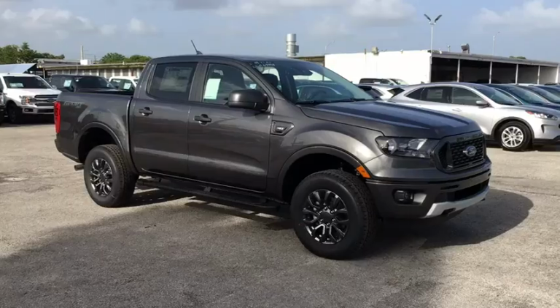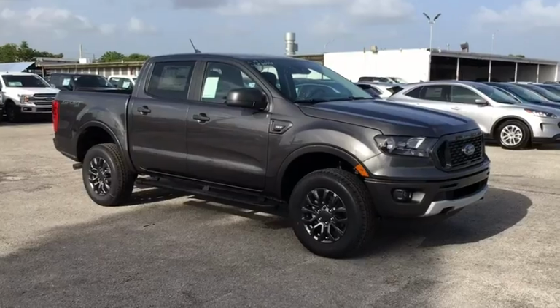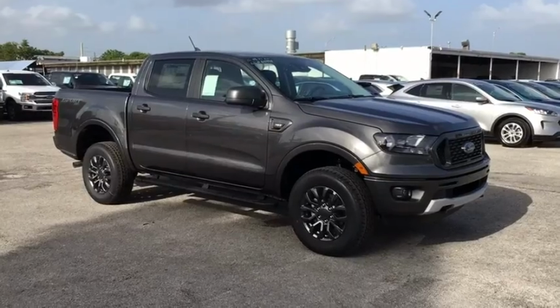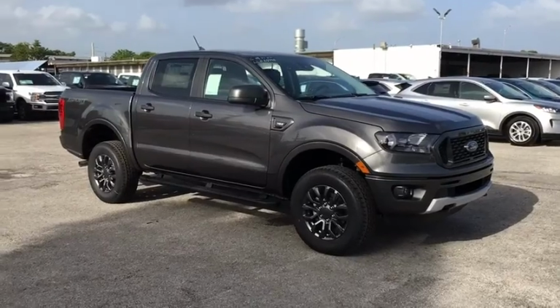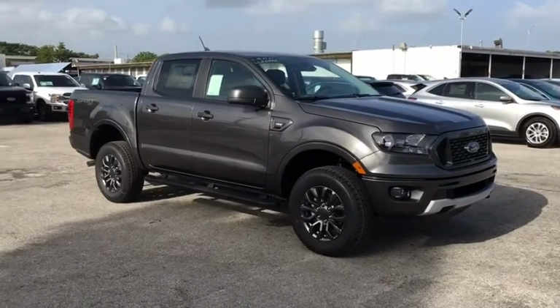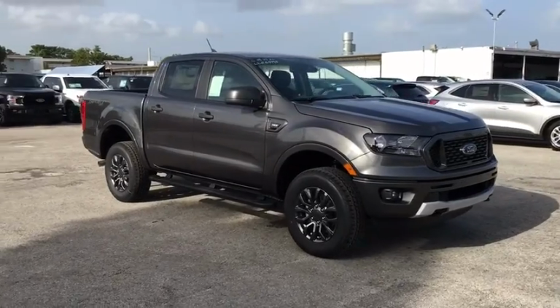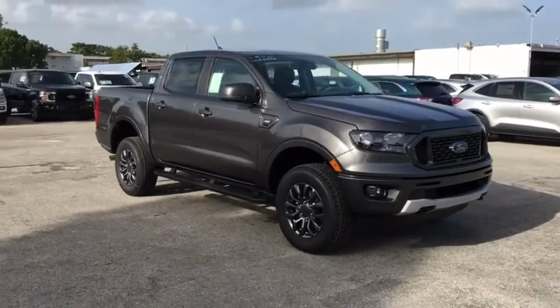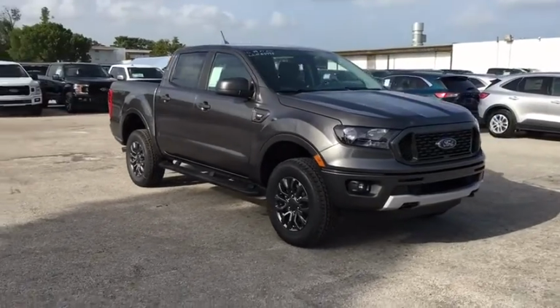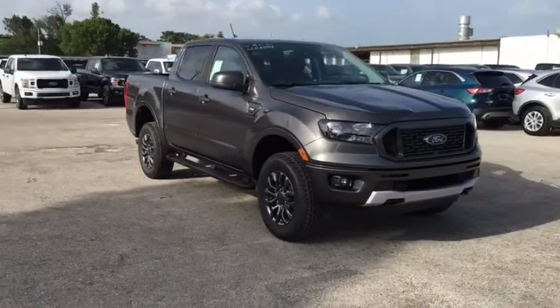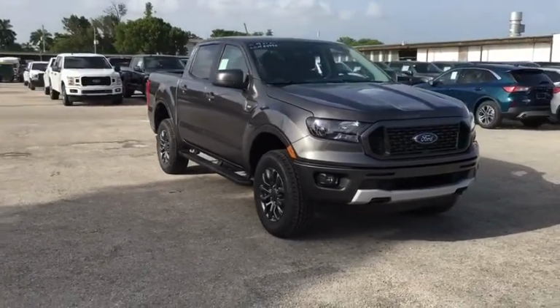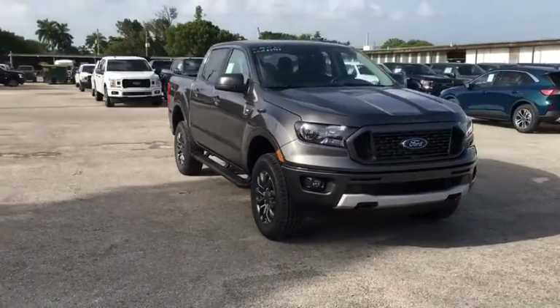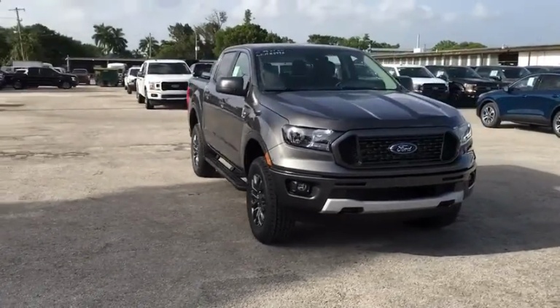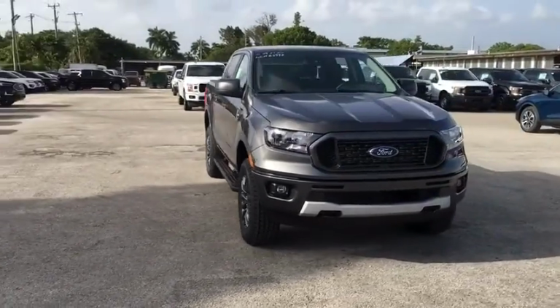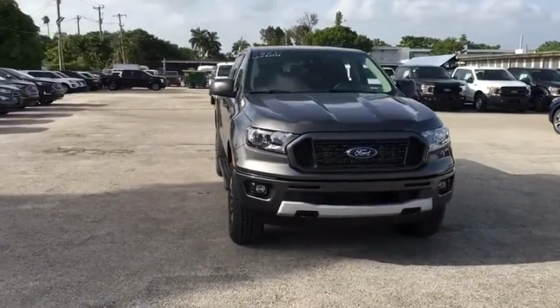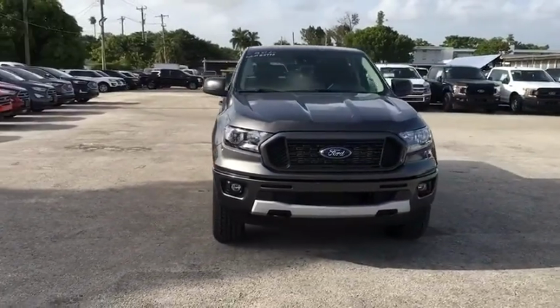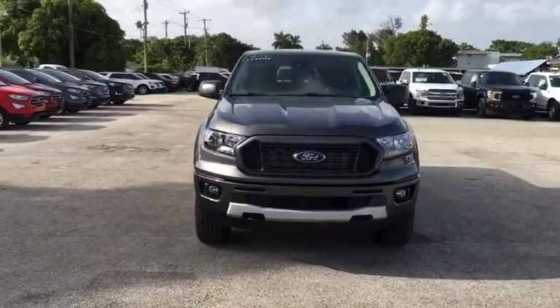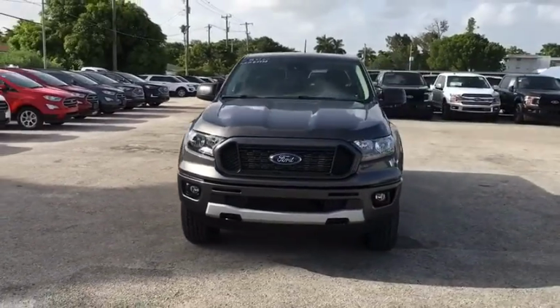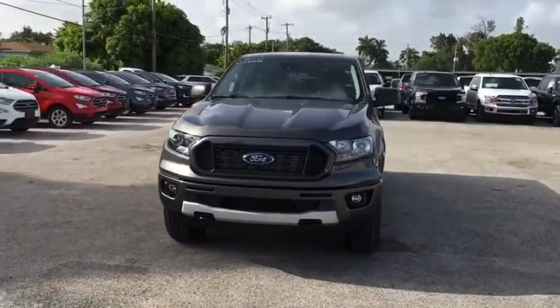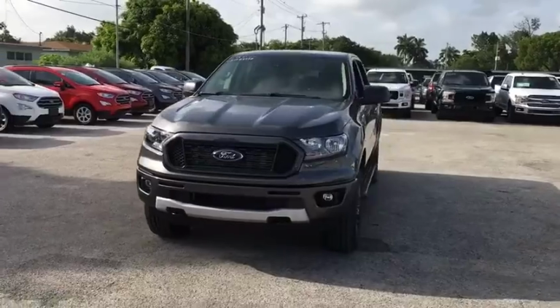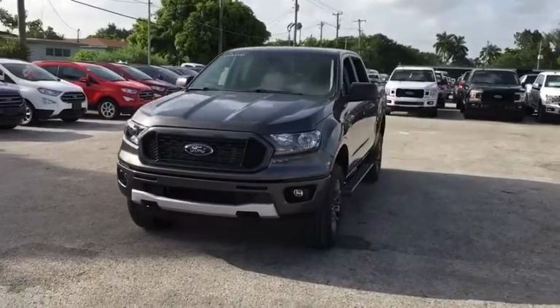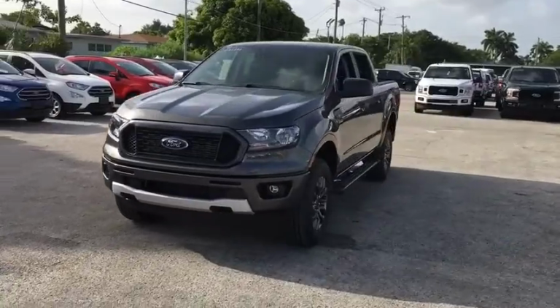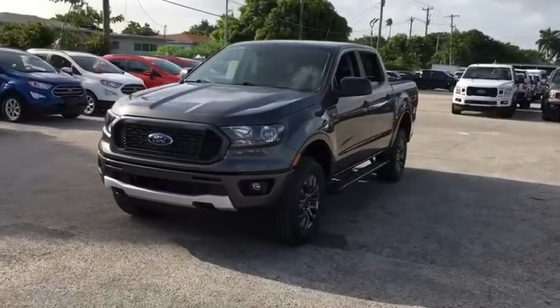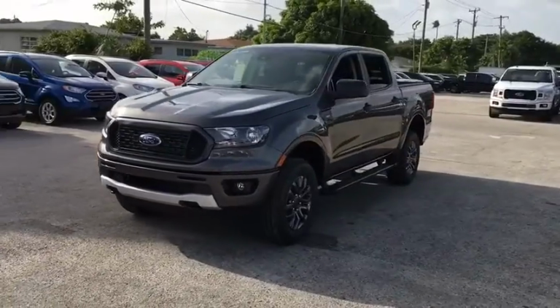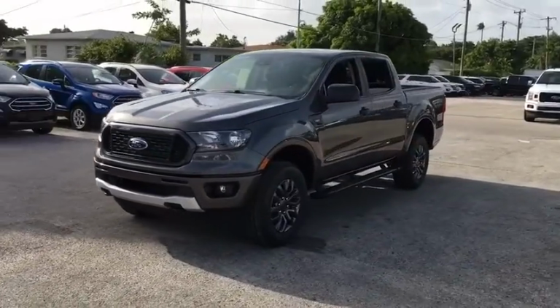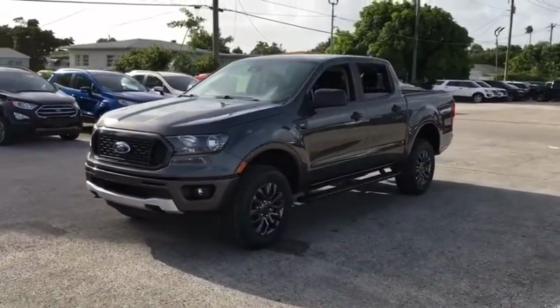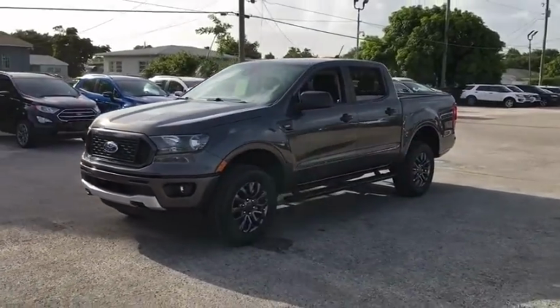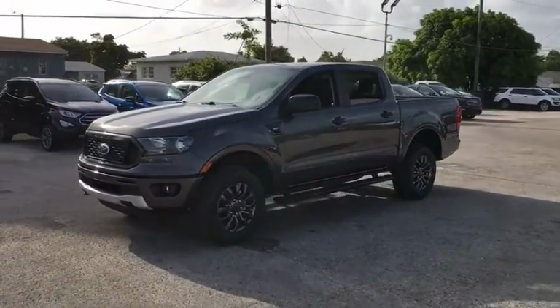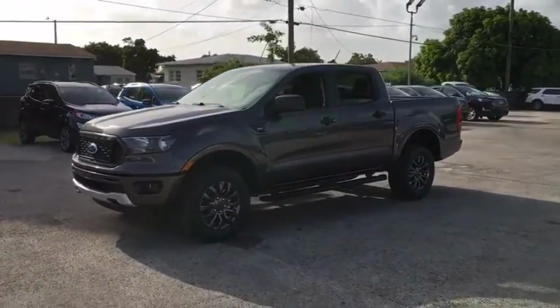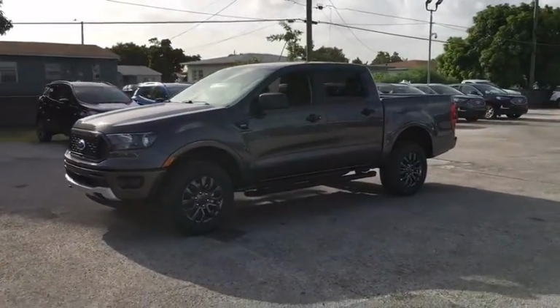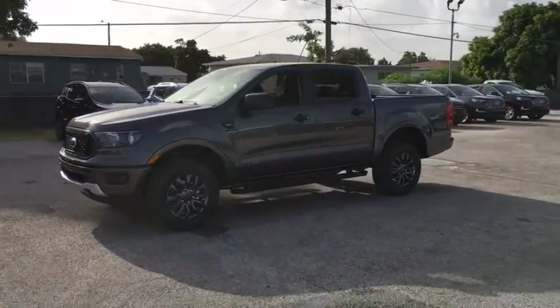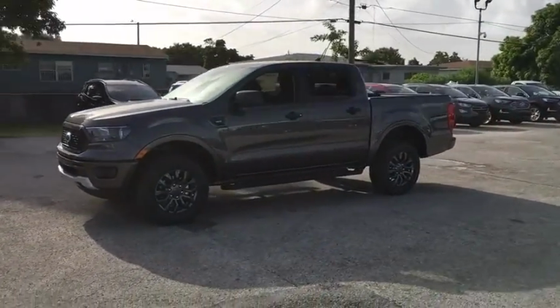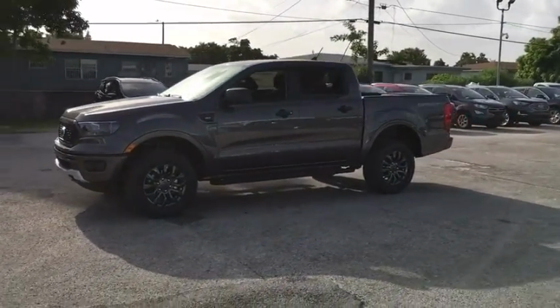Stop by and take a look at the 2020 Ford Ranger. Tough inside and out, Ranger proves its mettle. Here are some of this vehicle's great options.